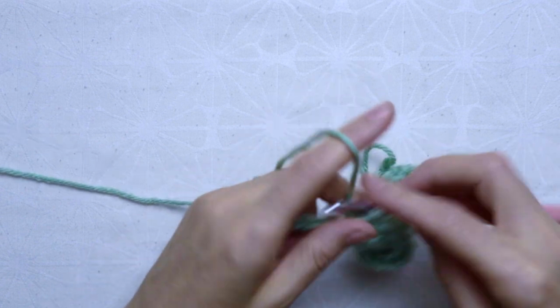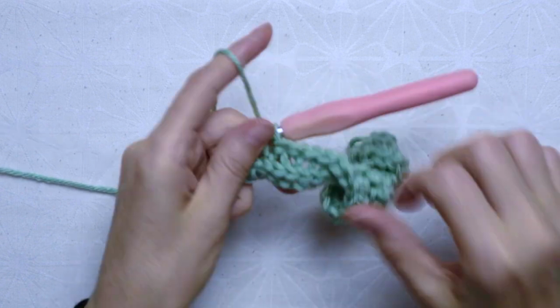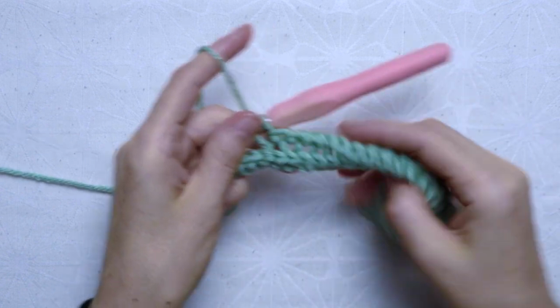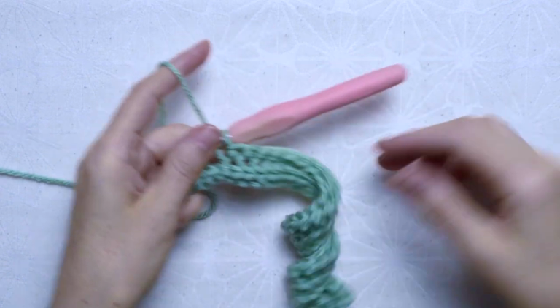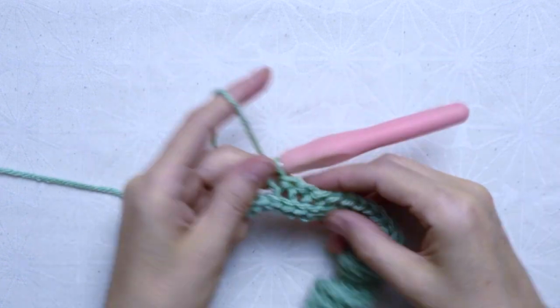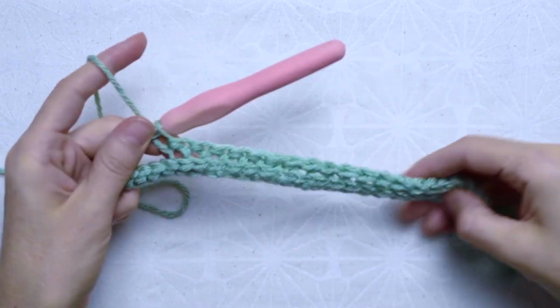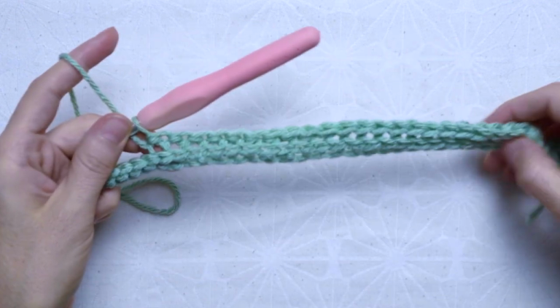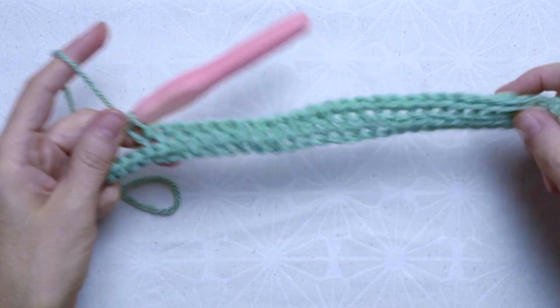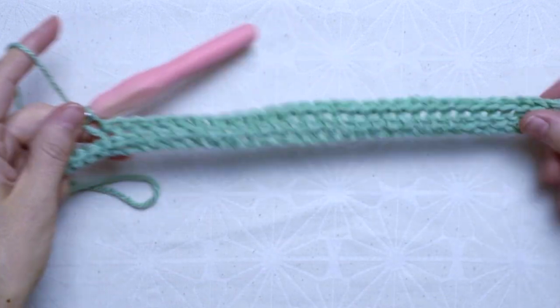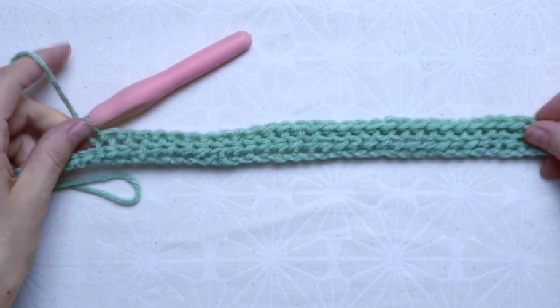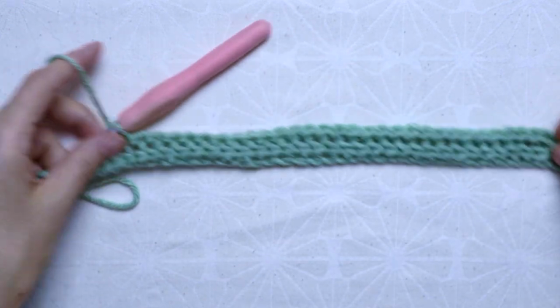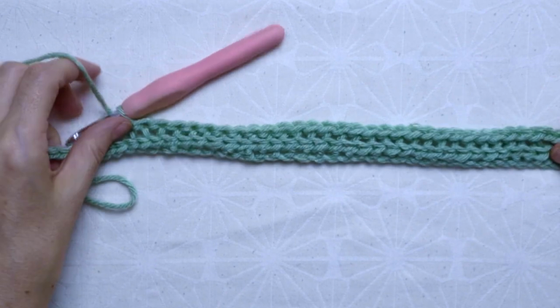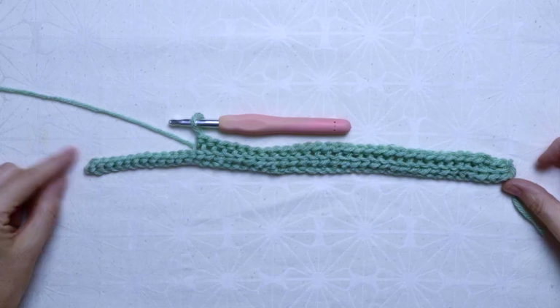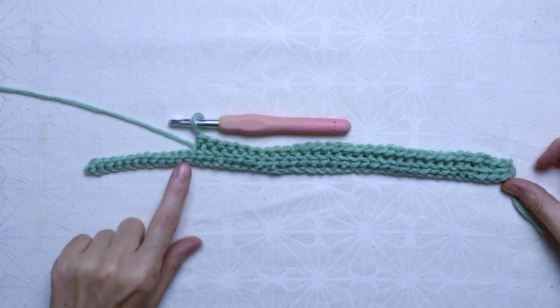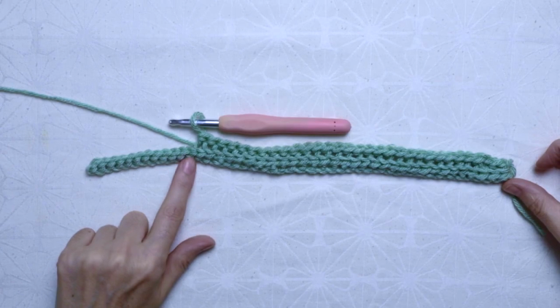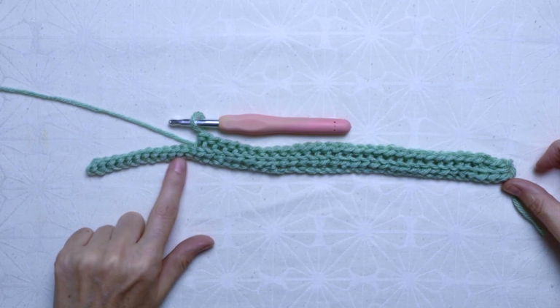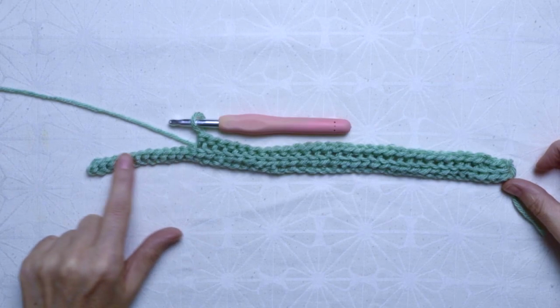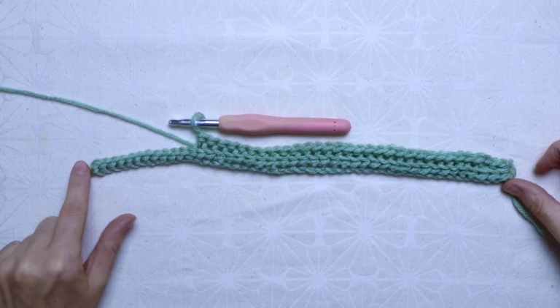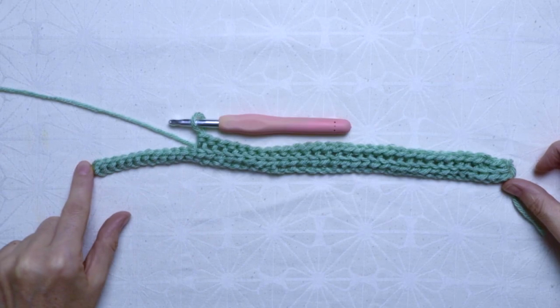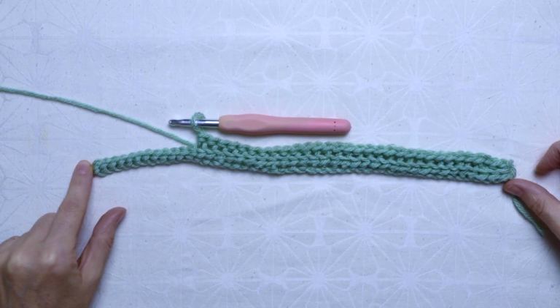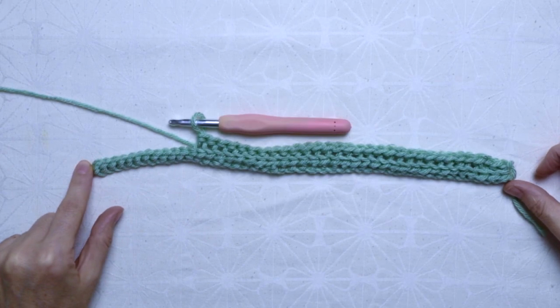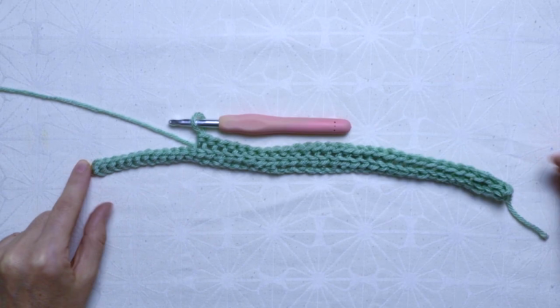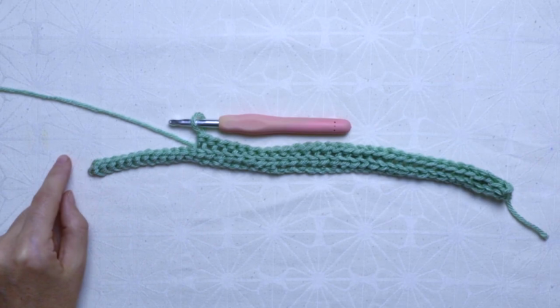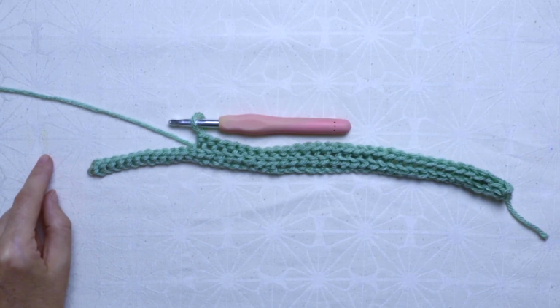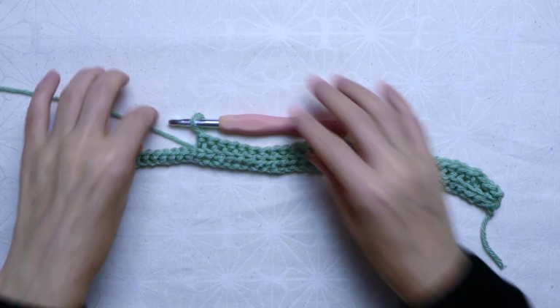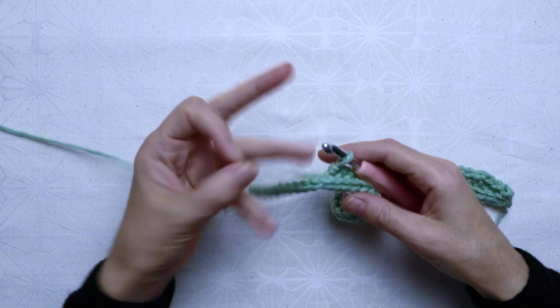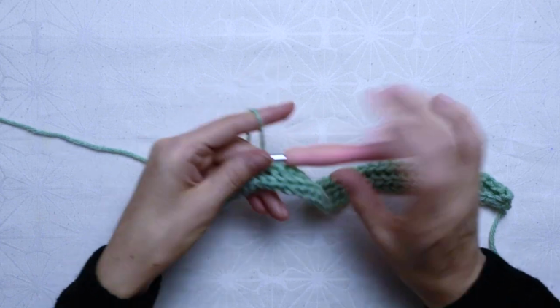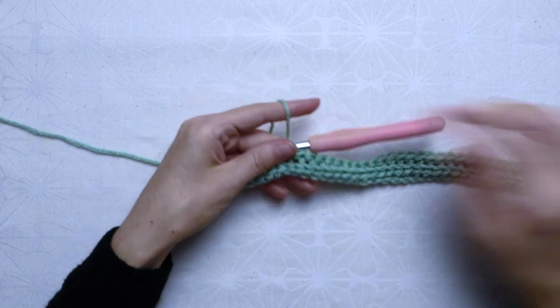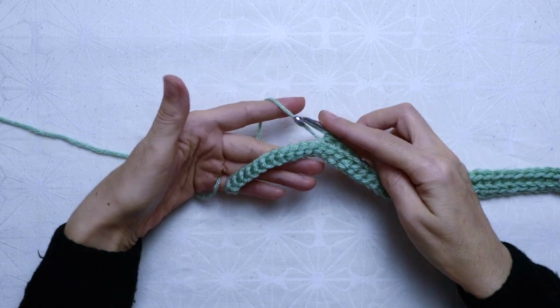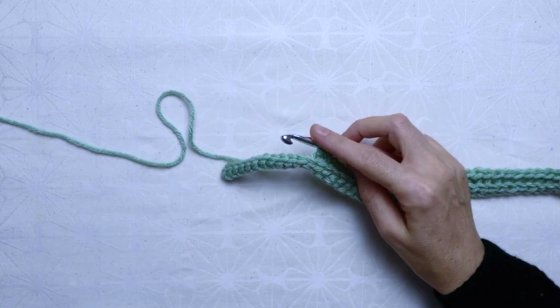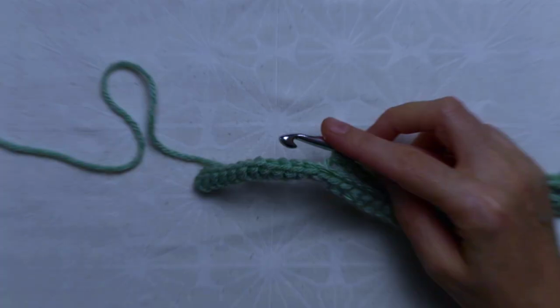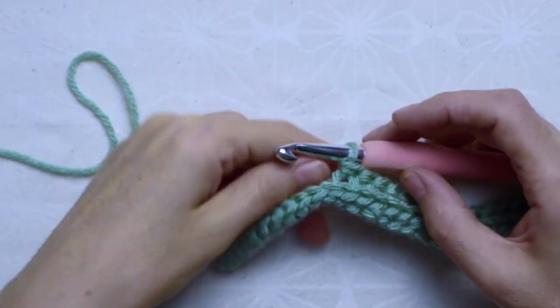Once you have crocheted 47 closed half double crochet, then crochet the last 12 stitches with slip stitch. Do not forget to work on the back loop only as shown.